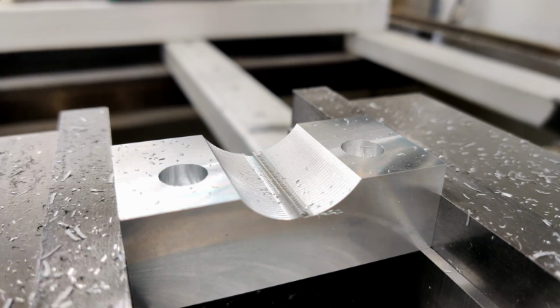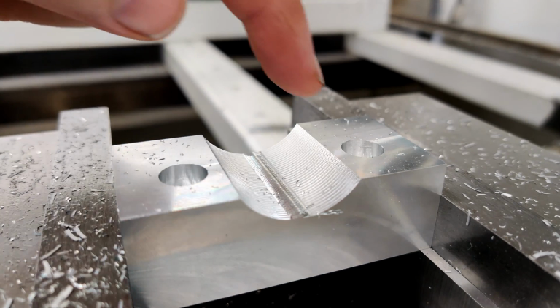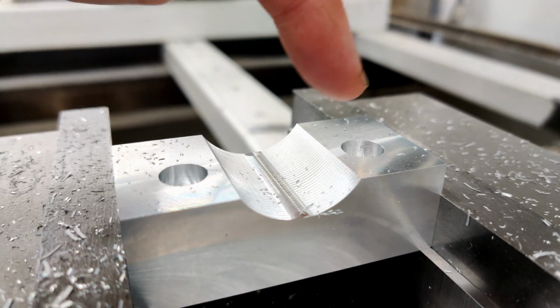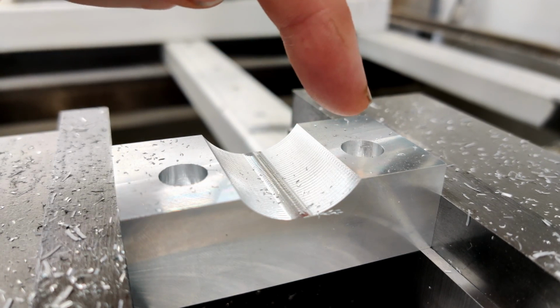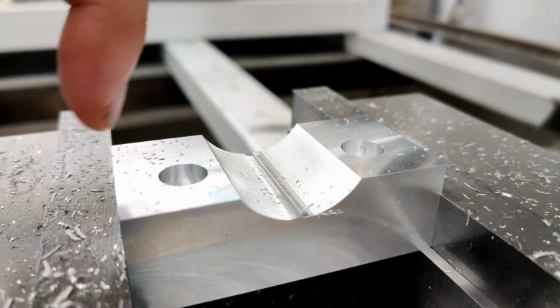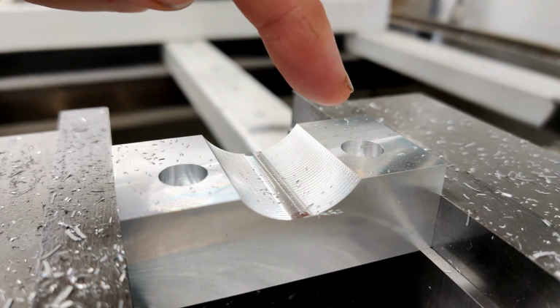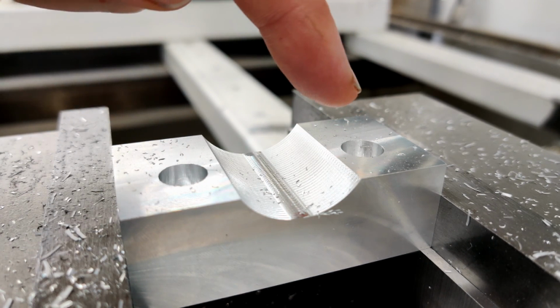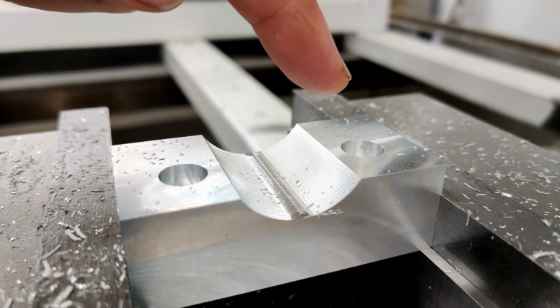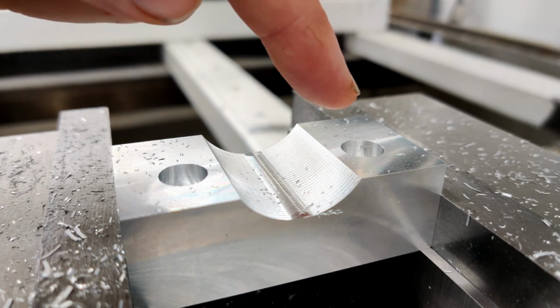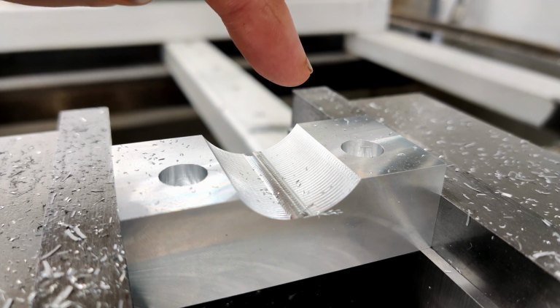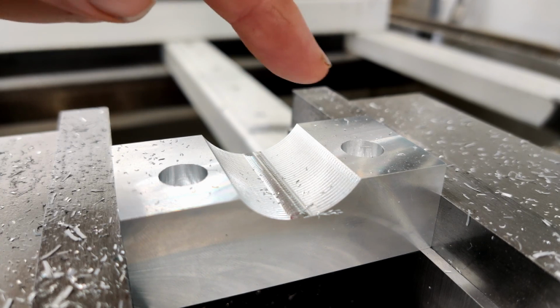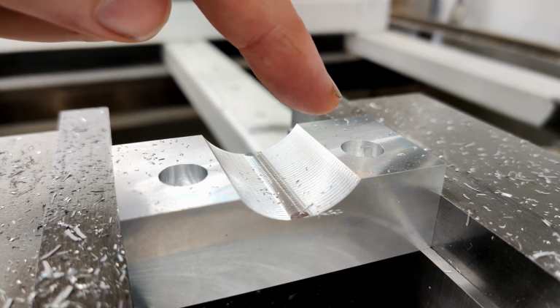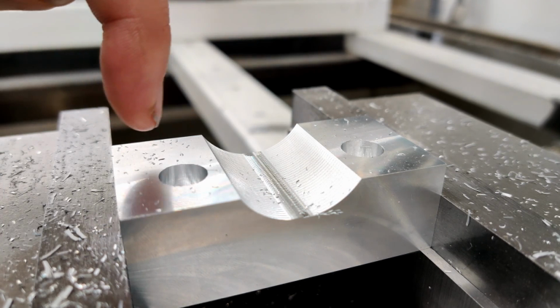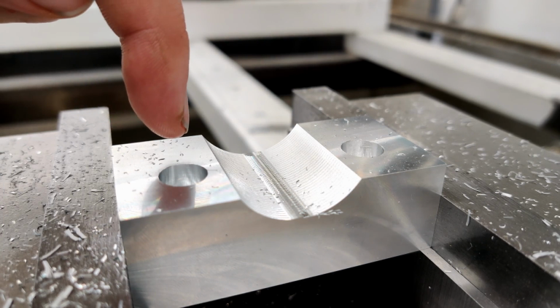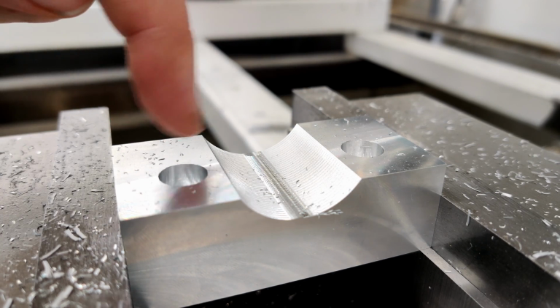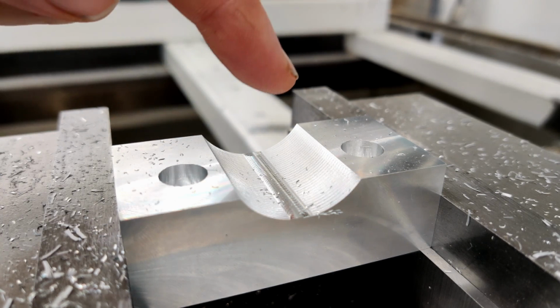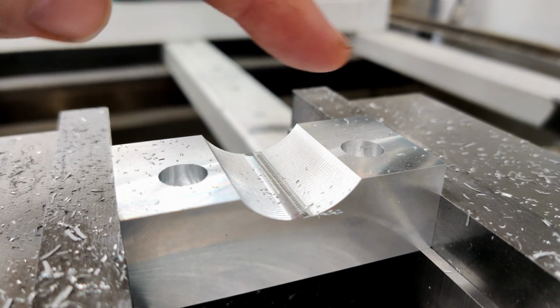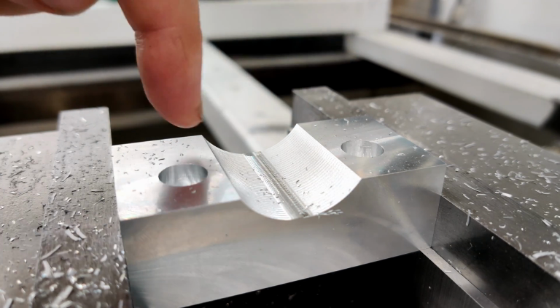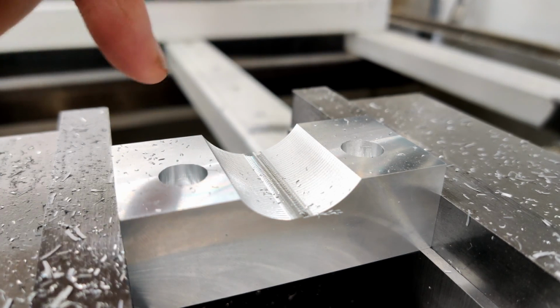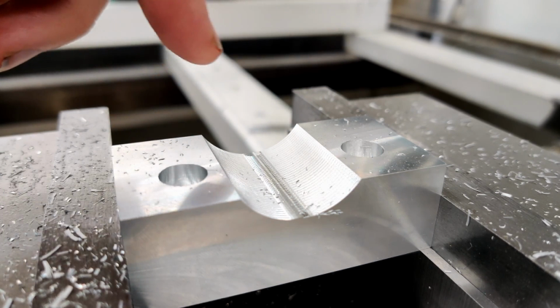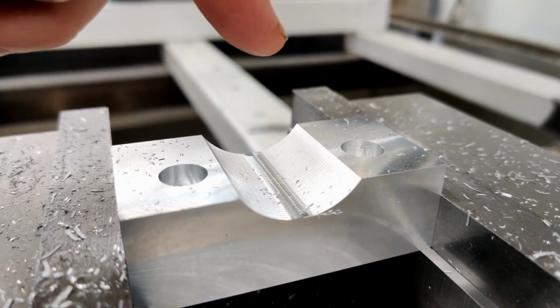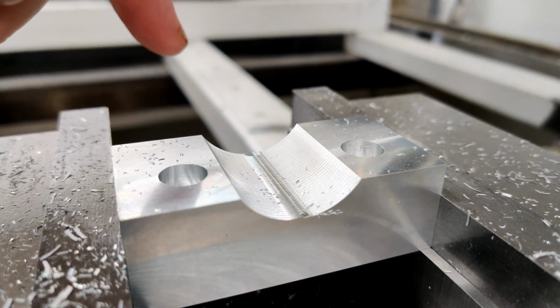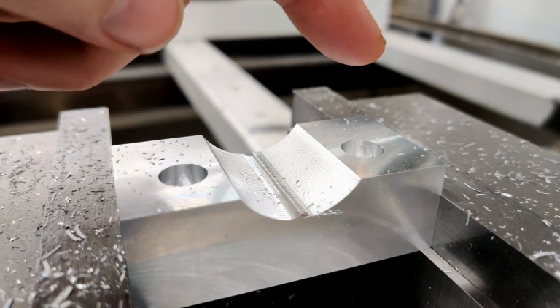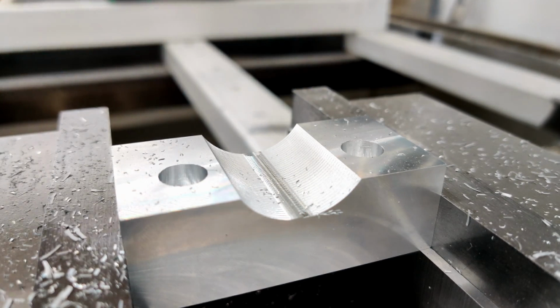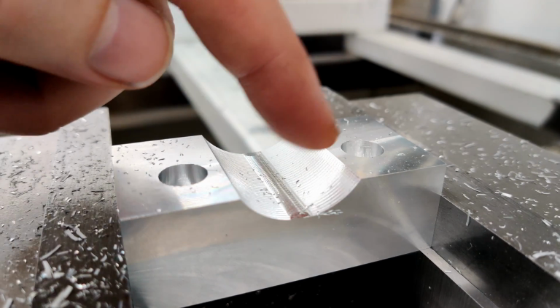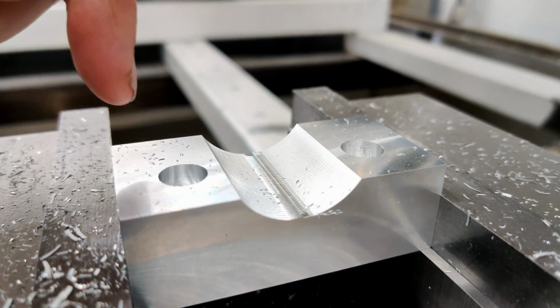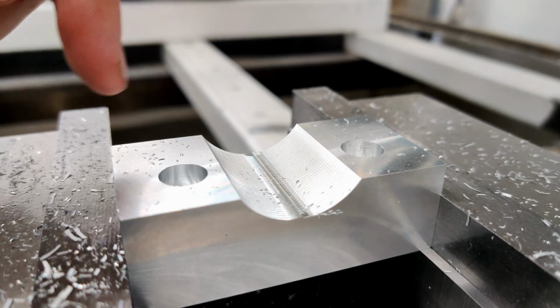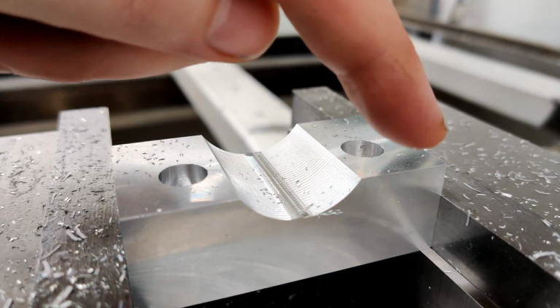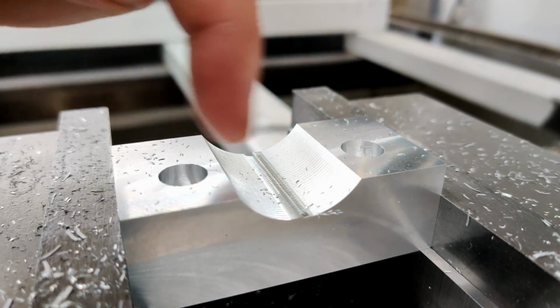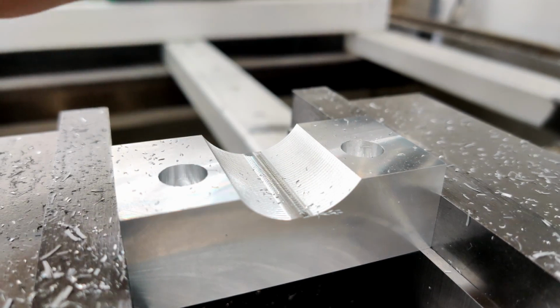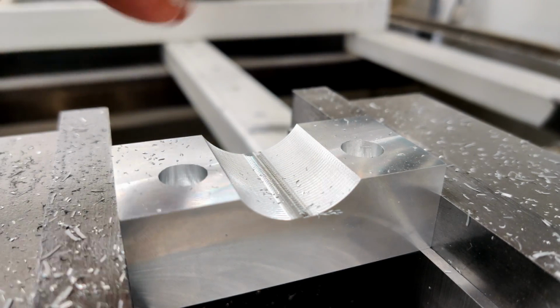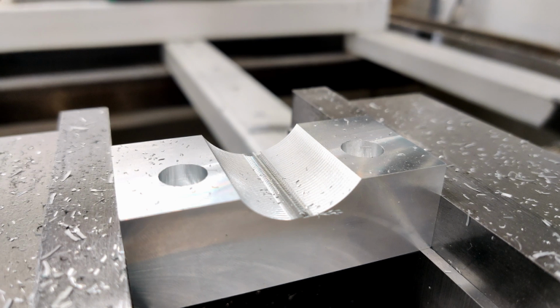I'm going to run it over just to redo these two holes, because I had 200% feed override and 50% spindle — I was doing some servo testing and that was still set. That's not good. So I'm going to redo these and it should be good now.